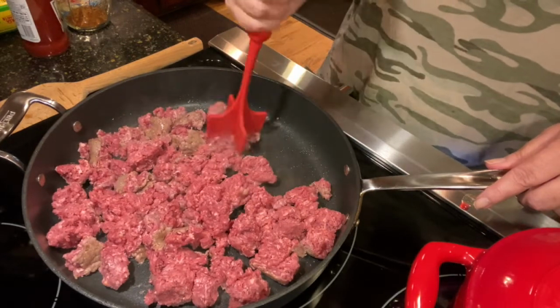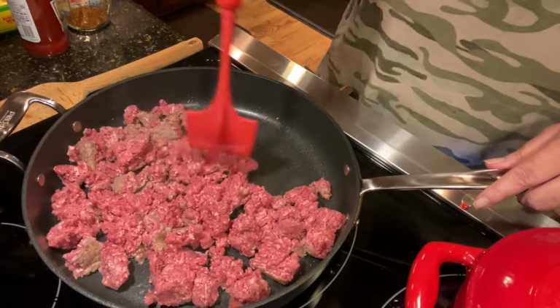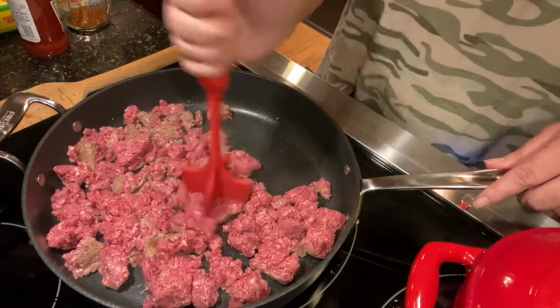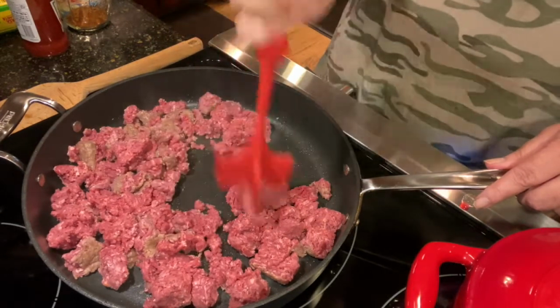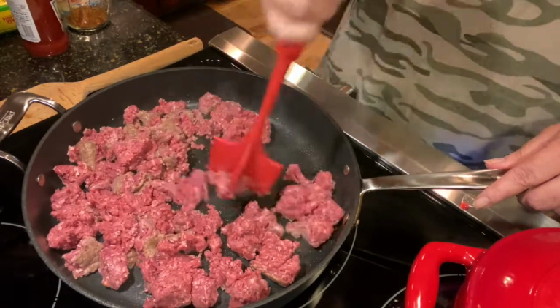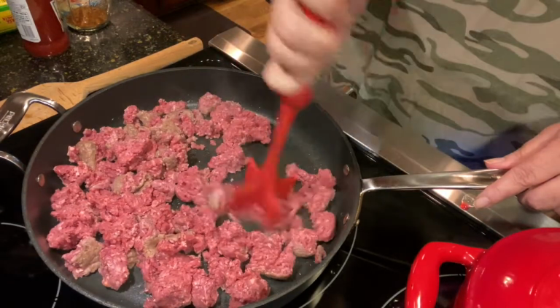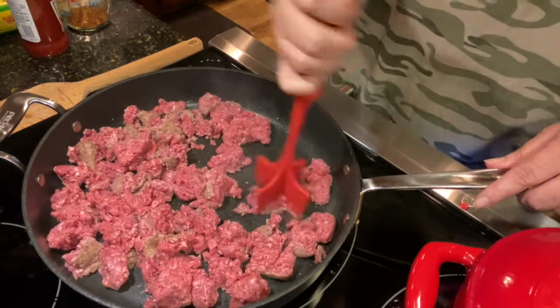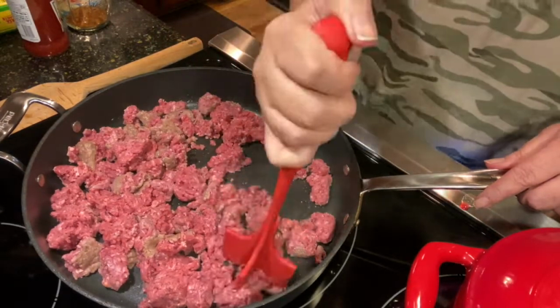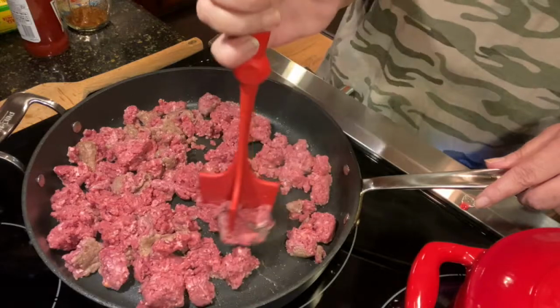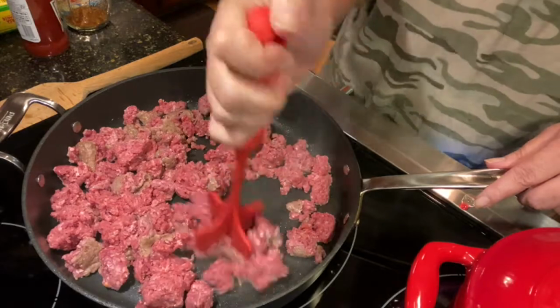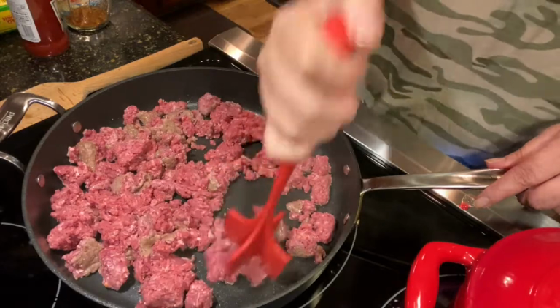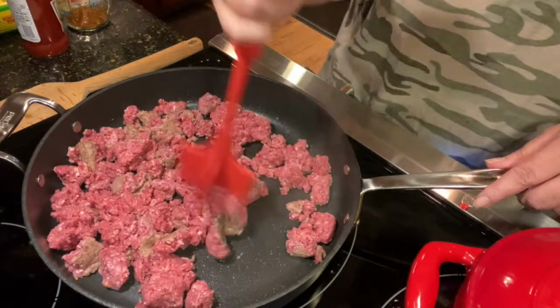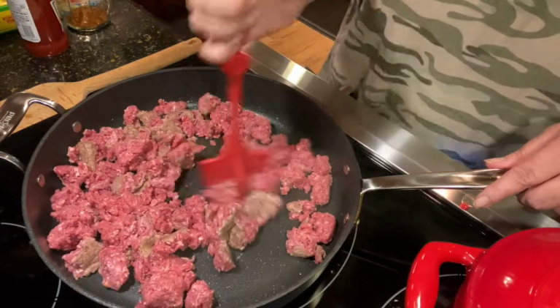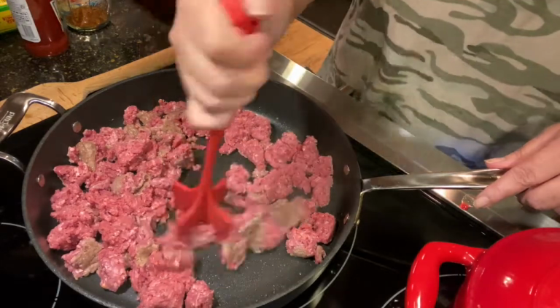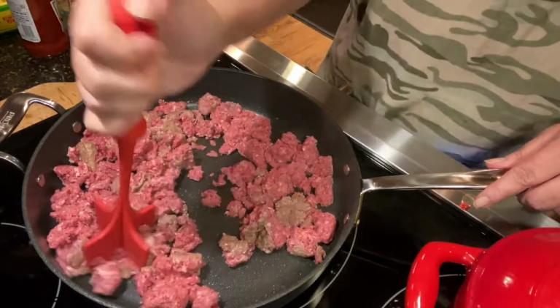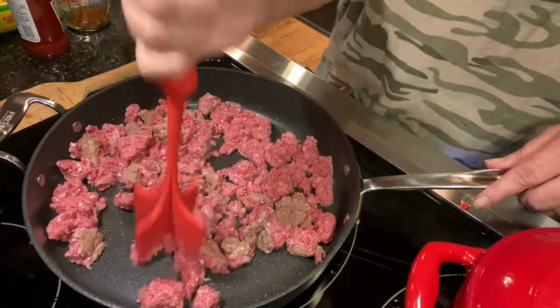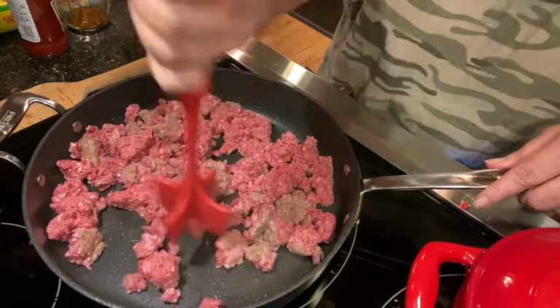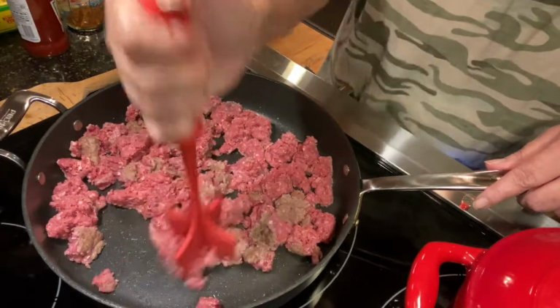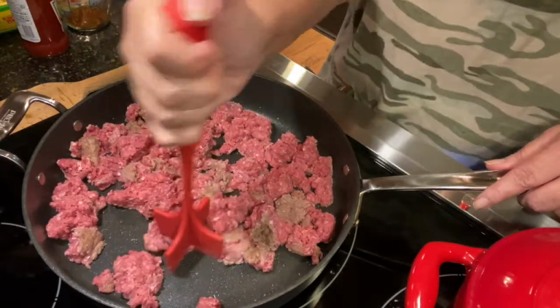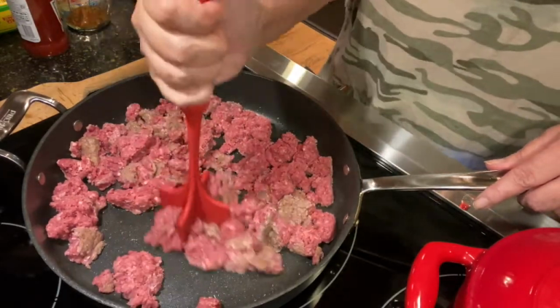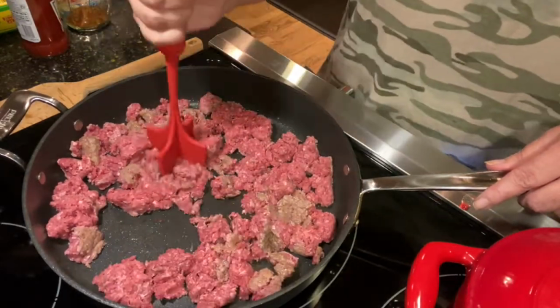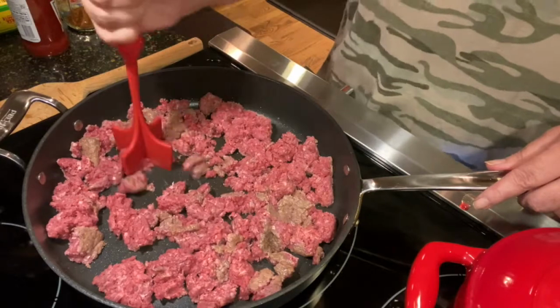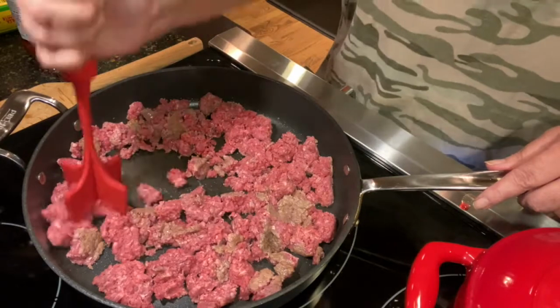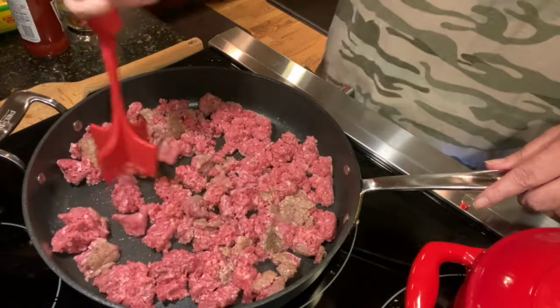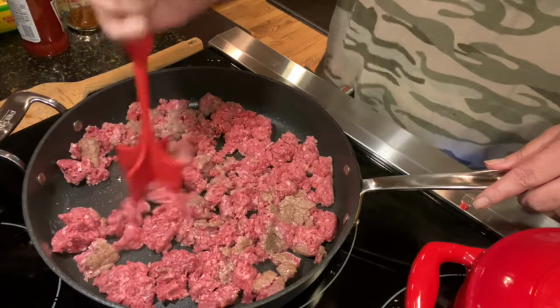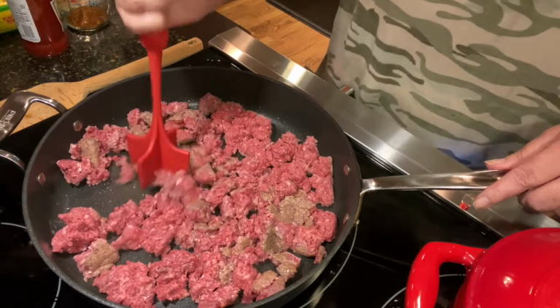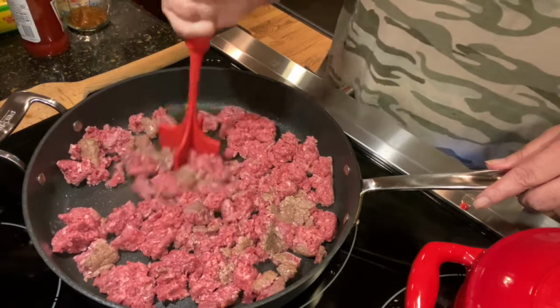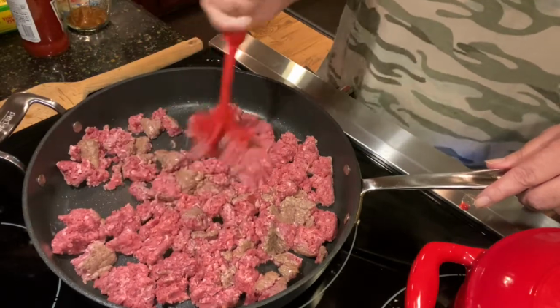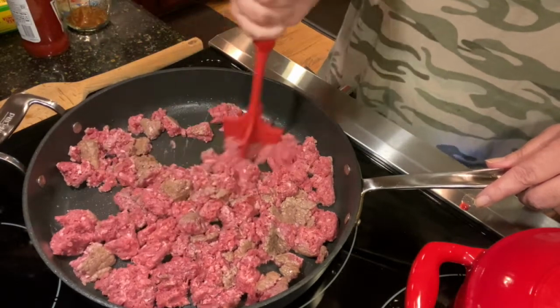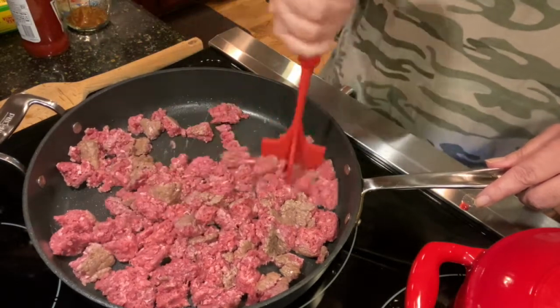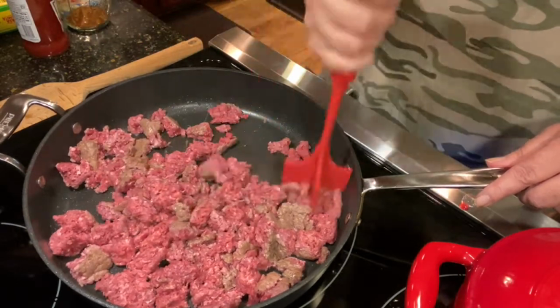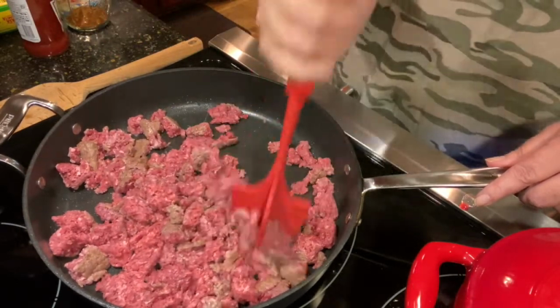I will probably not have one of those, and I will probably have mine in a bowl in one of those paper bowls that I bought. I hope you all saw that last grocery haul — it was fun. It really was.